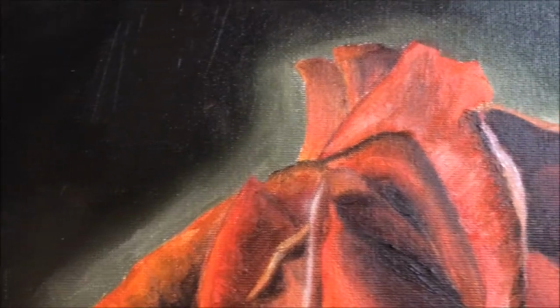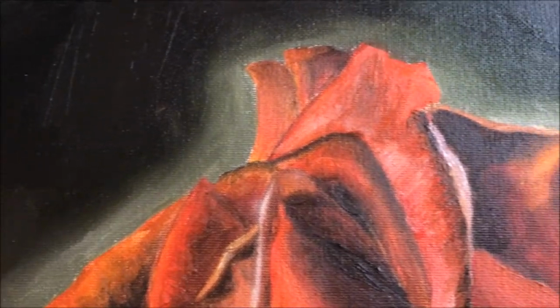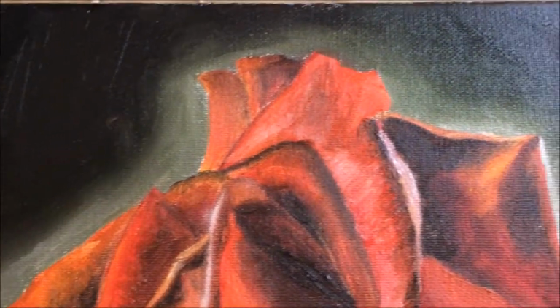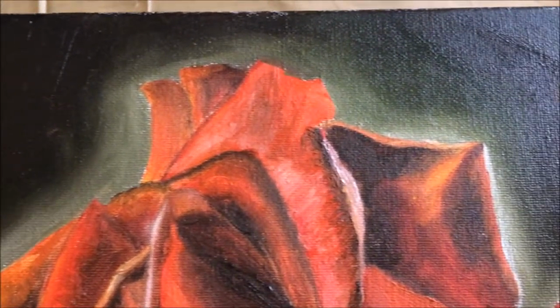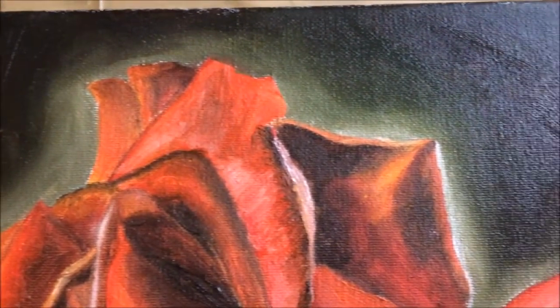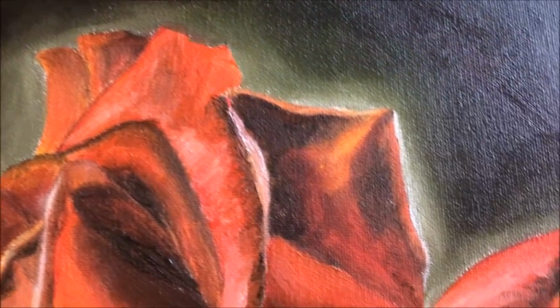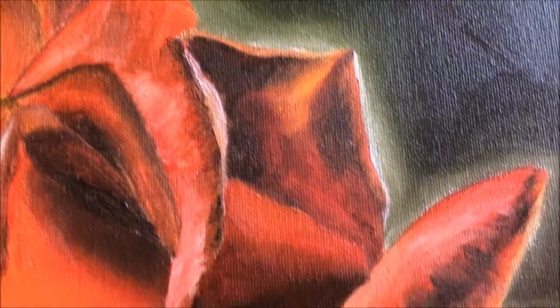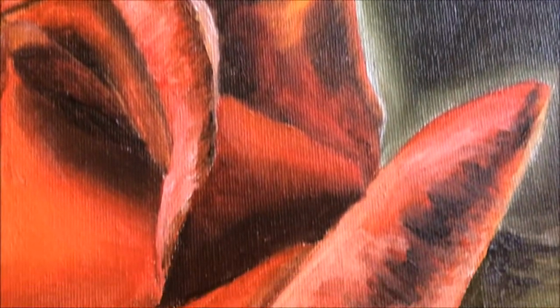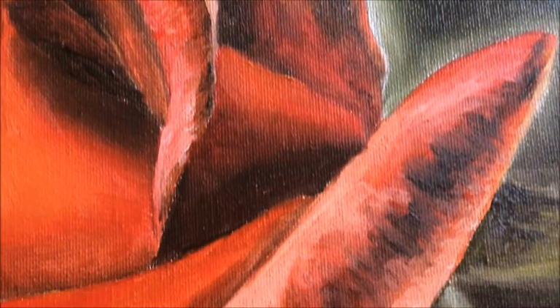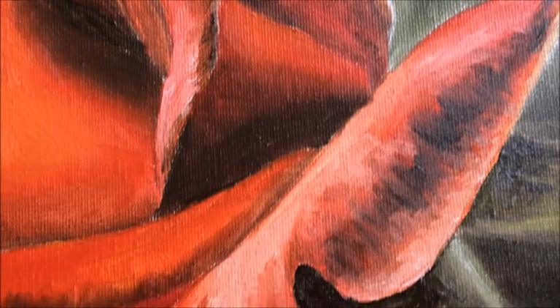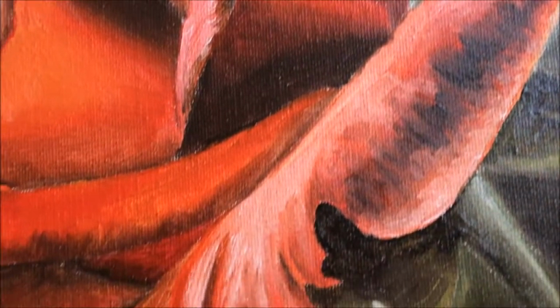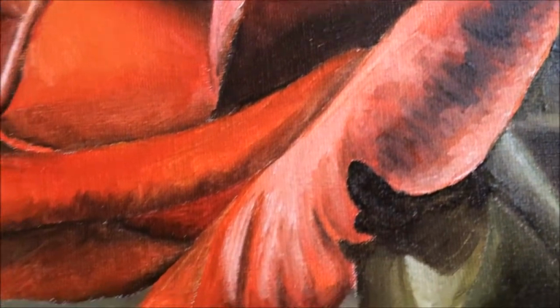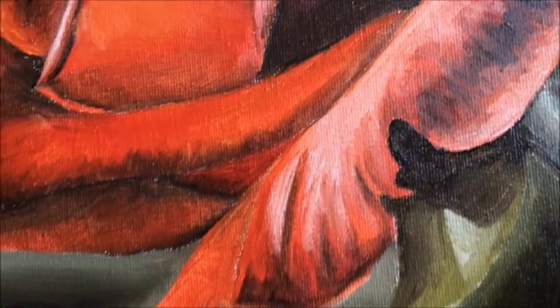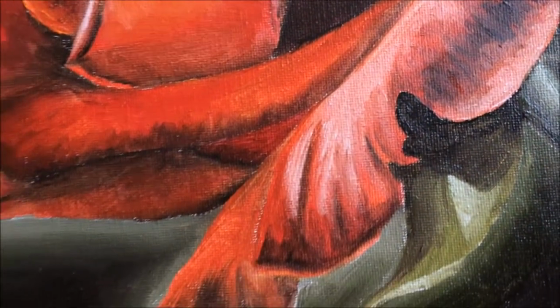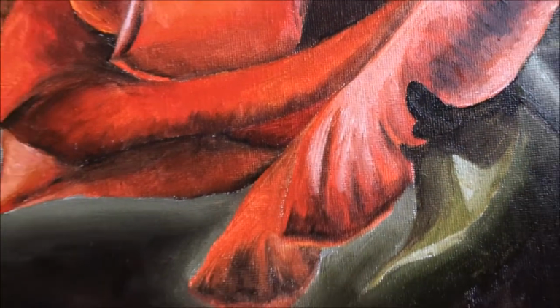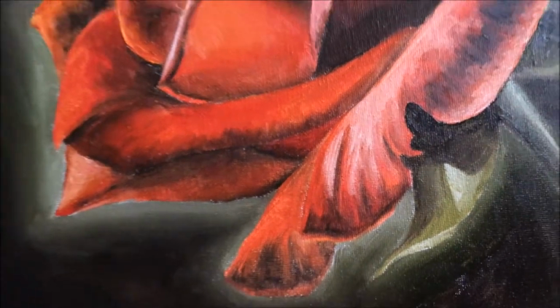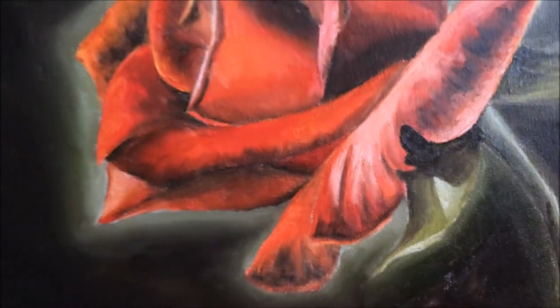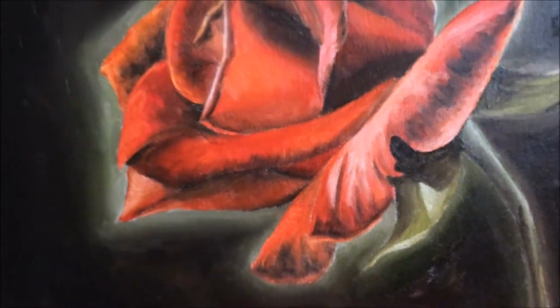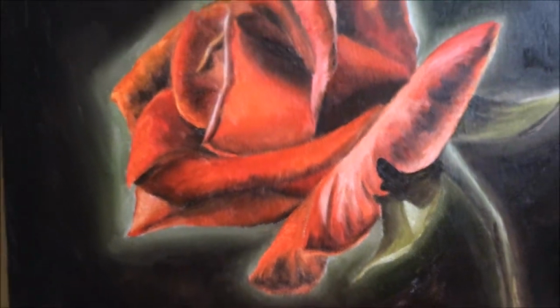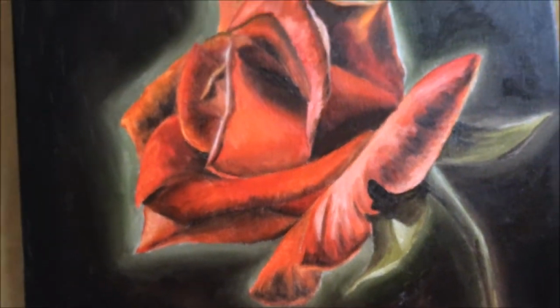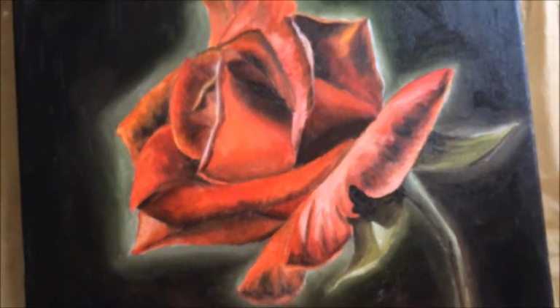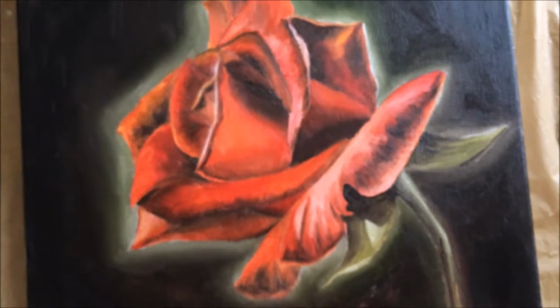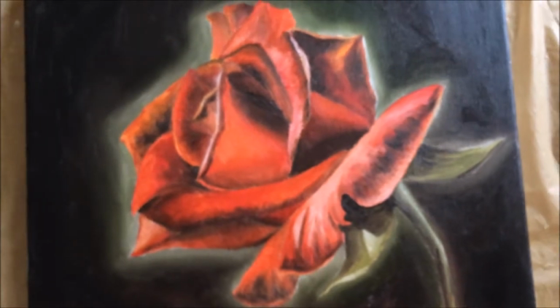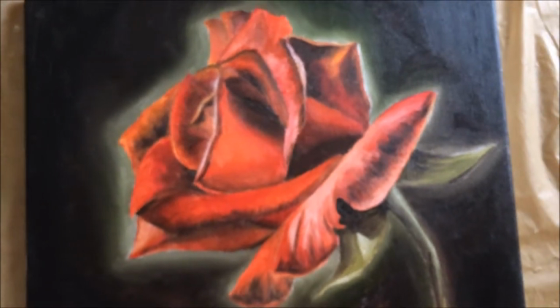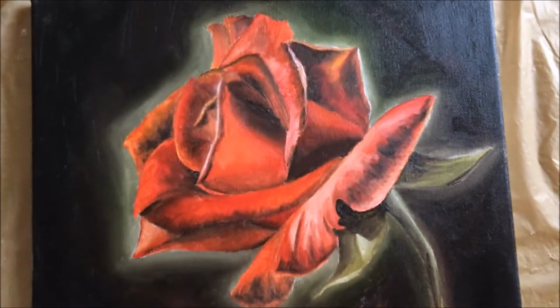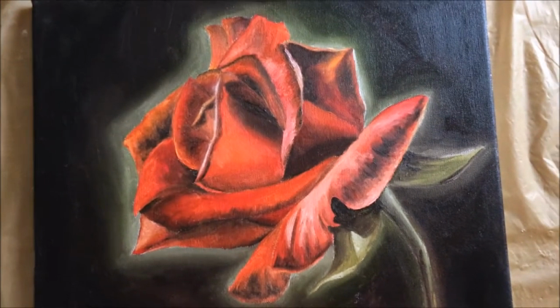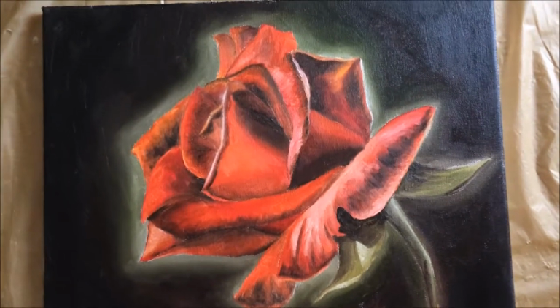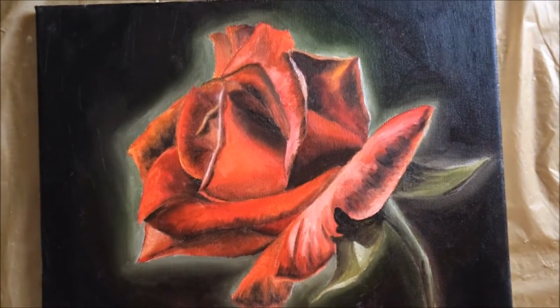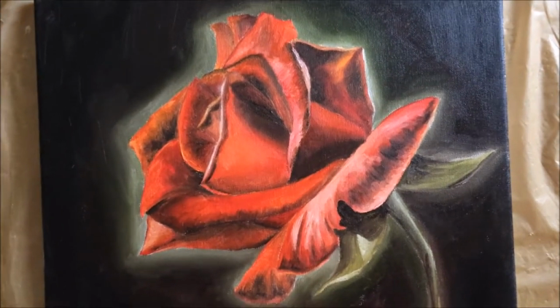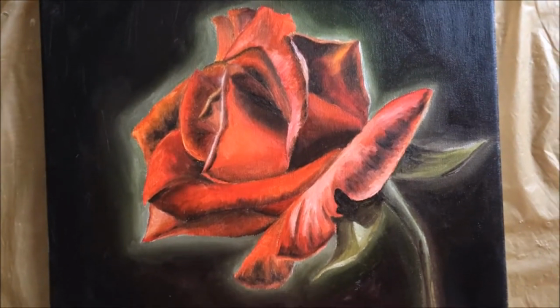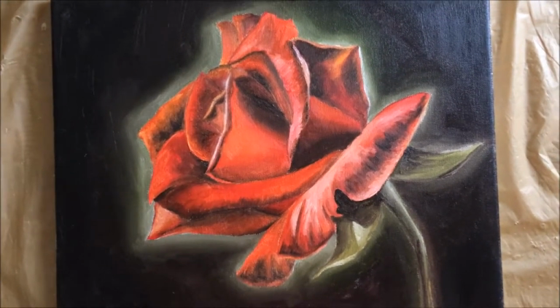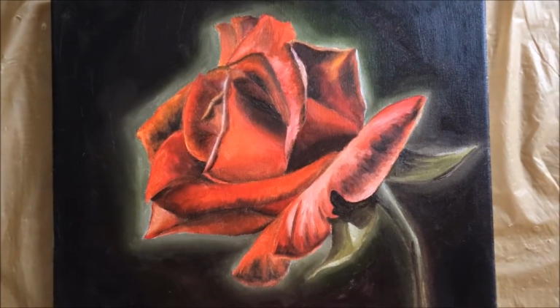Hello my artist friends! Thank you so much for joining me today for this painting. I've gotten a lot of requests on my previous rose painting video to do a tutorial, so today I'll be walking you through this painting and I hope you'll enjoy it and join me in painting this too!